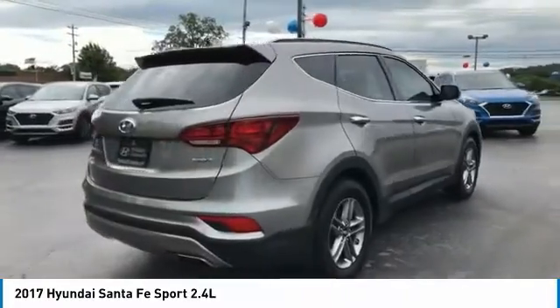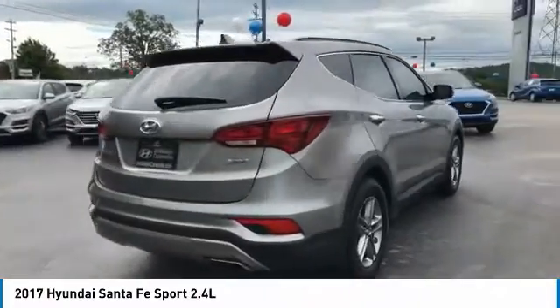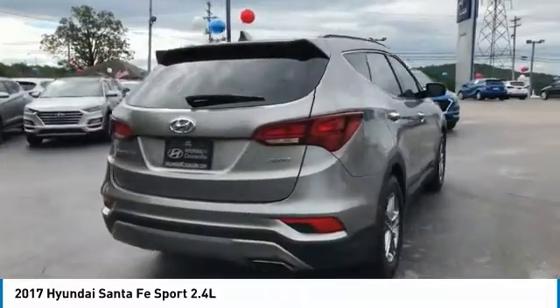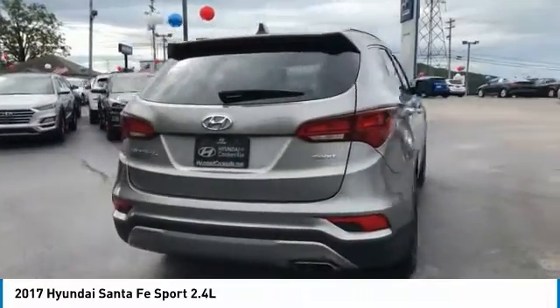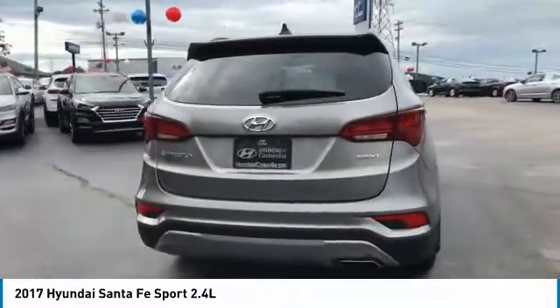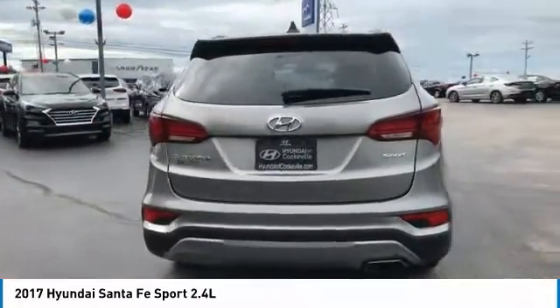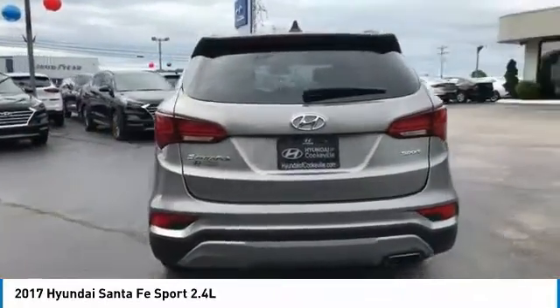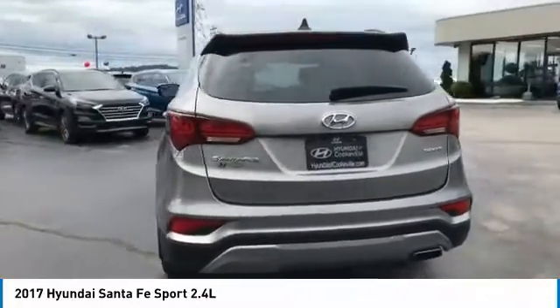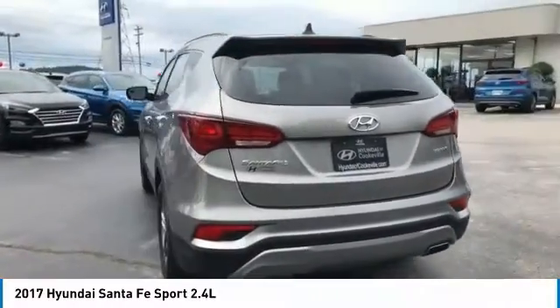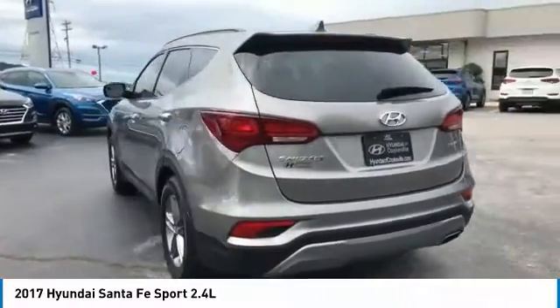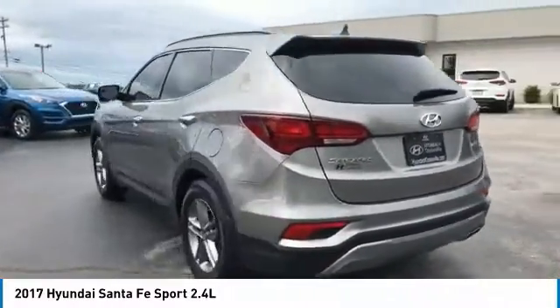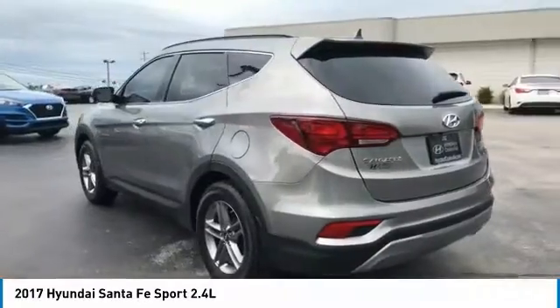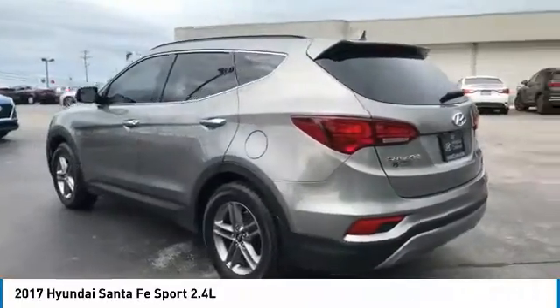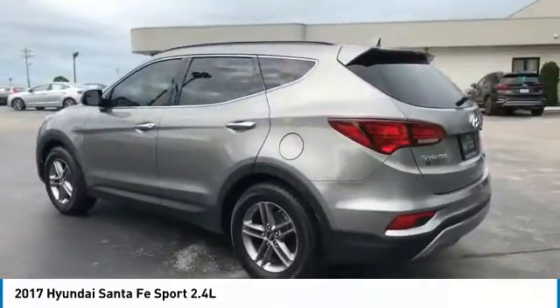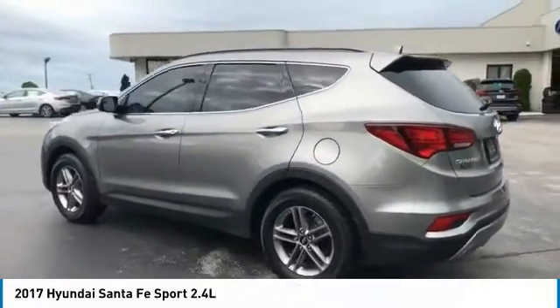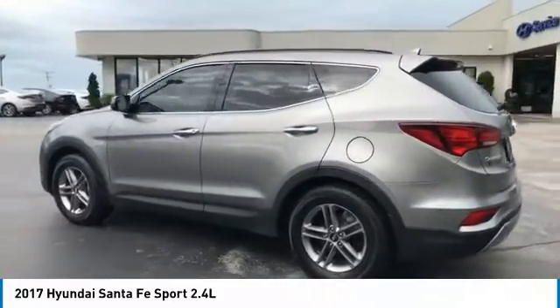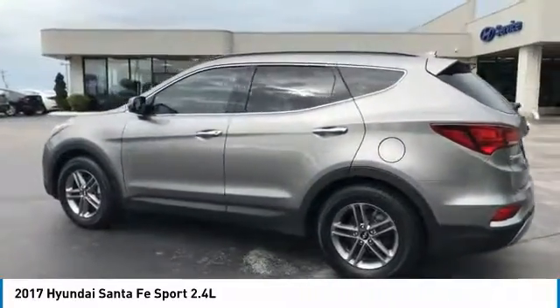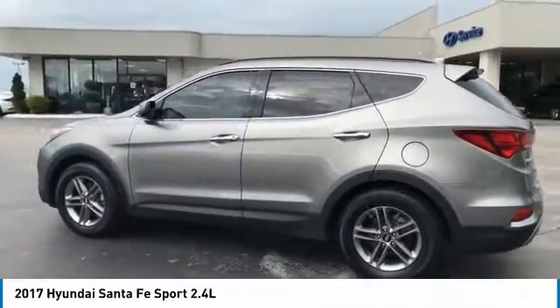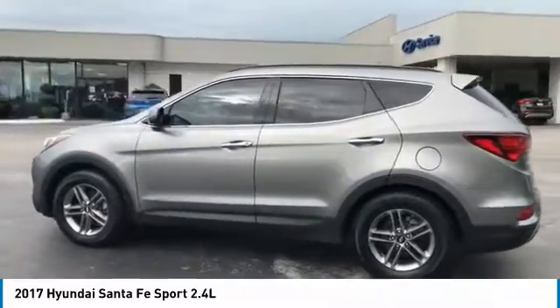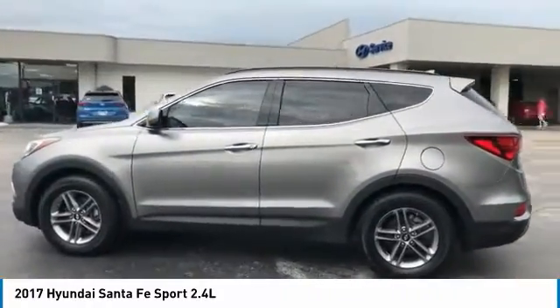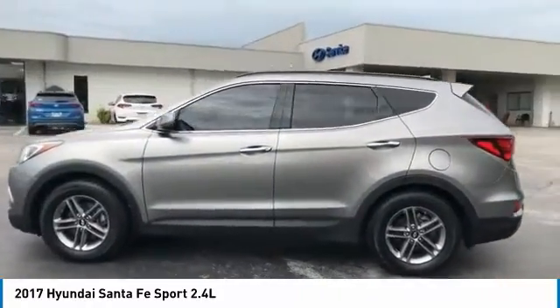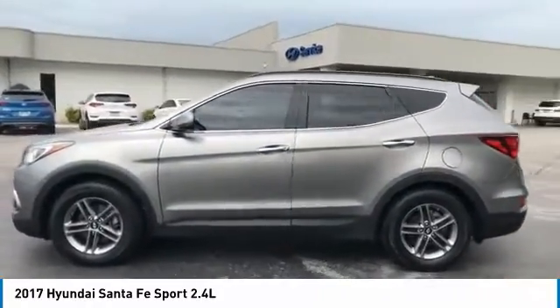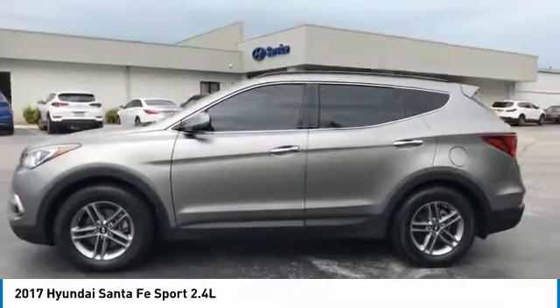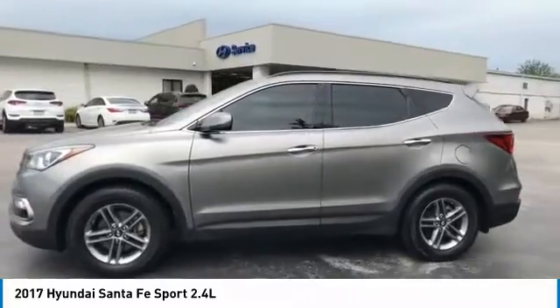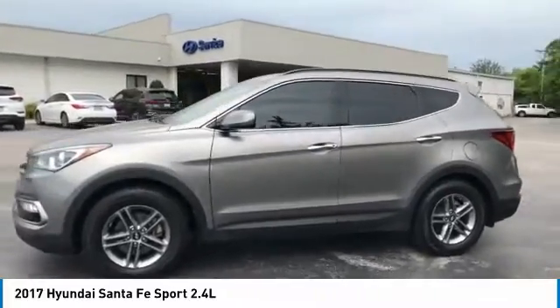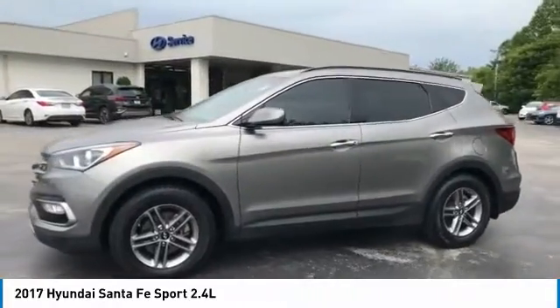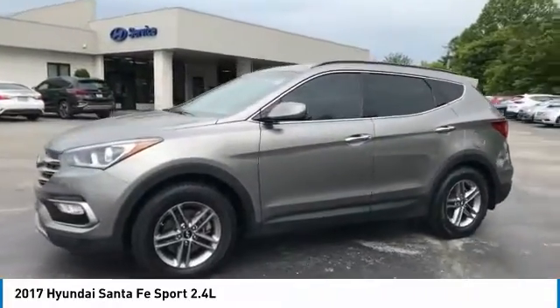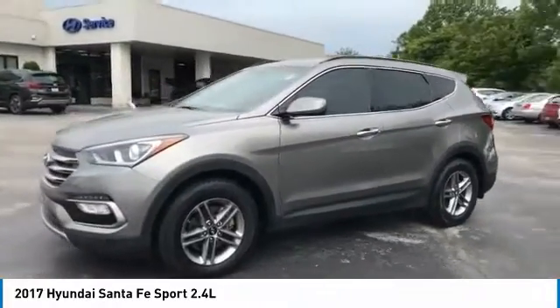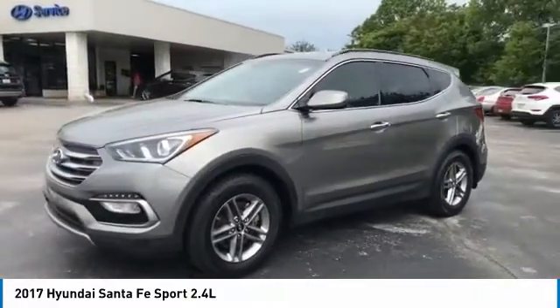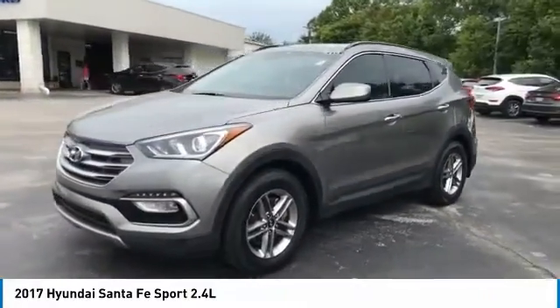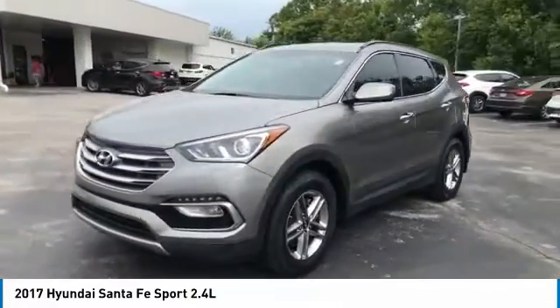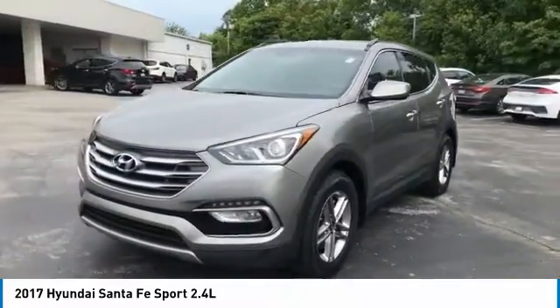Here are some of this vehicle's great options: aluminum wheels, power mirrors, traction control, daytime running lights, remote keyless entry, FWD, headlights auto off, mirror memory, power brakes, backup camera.